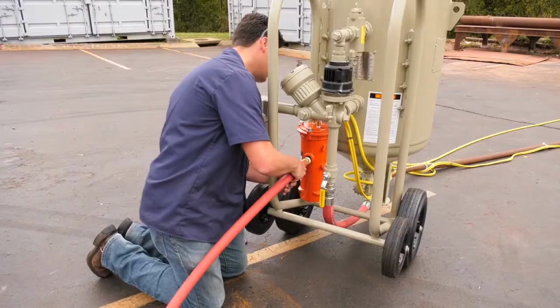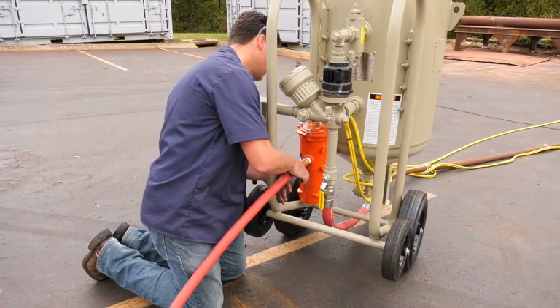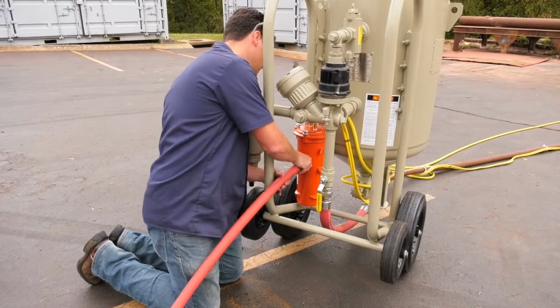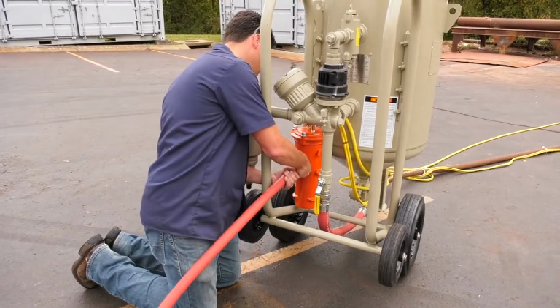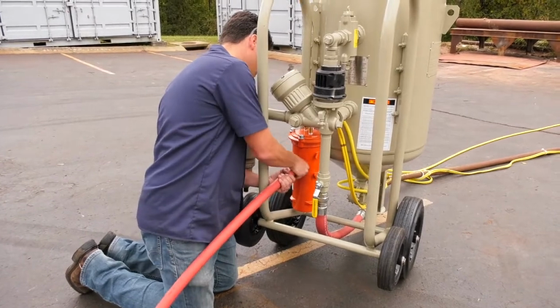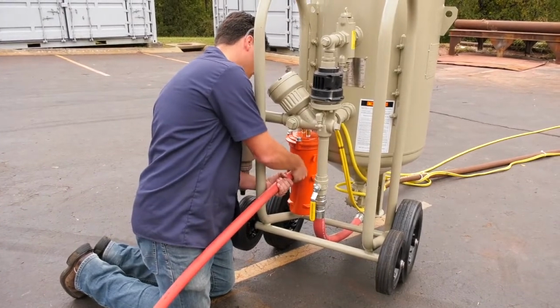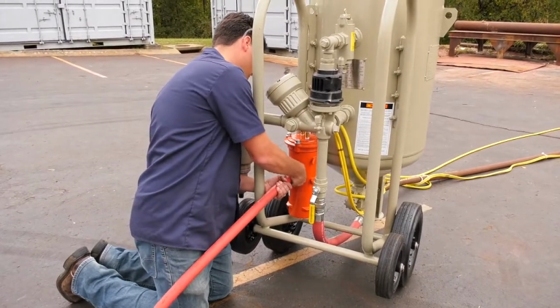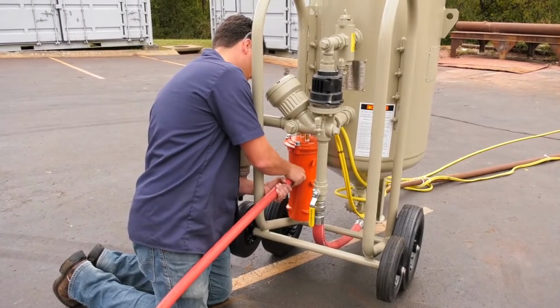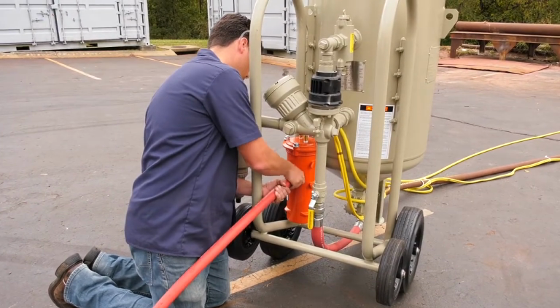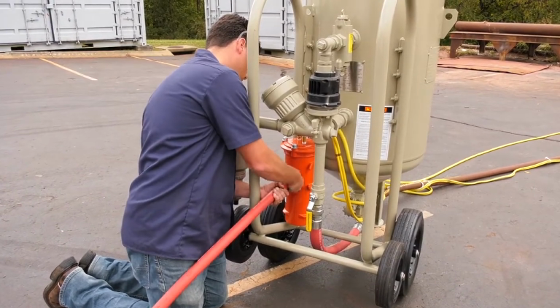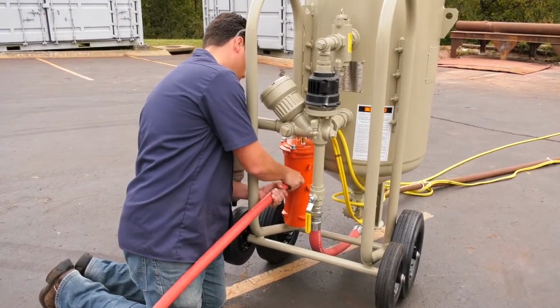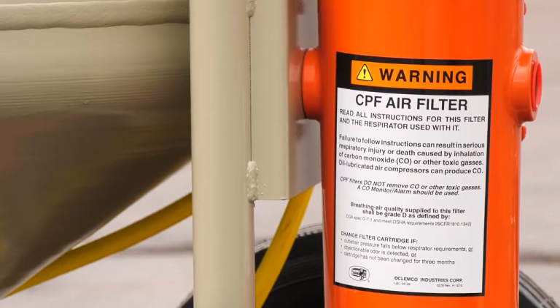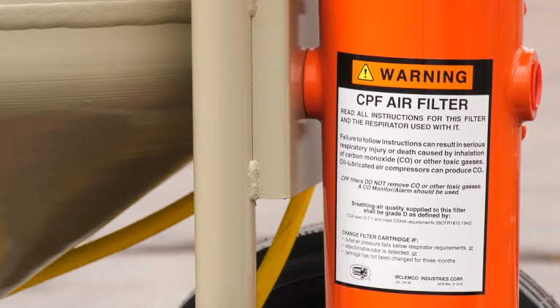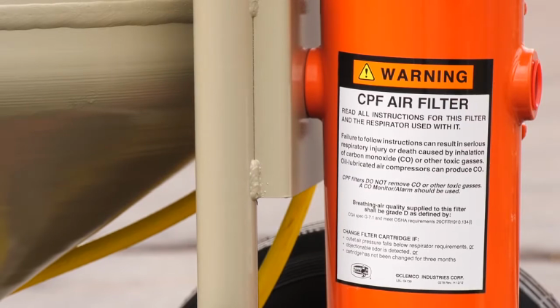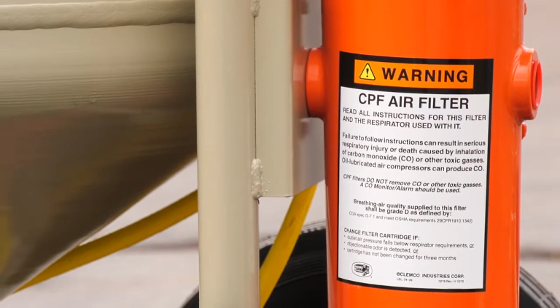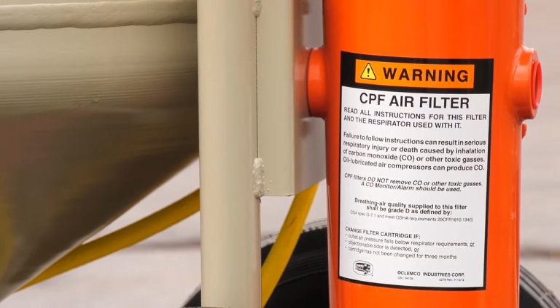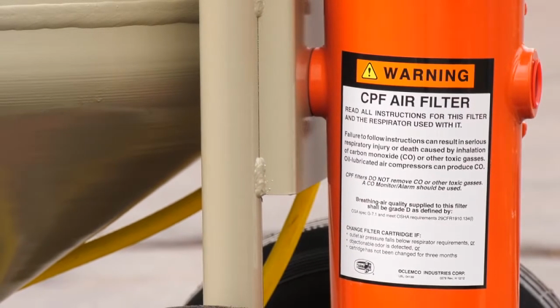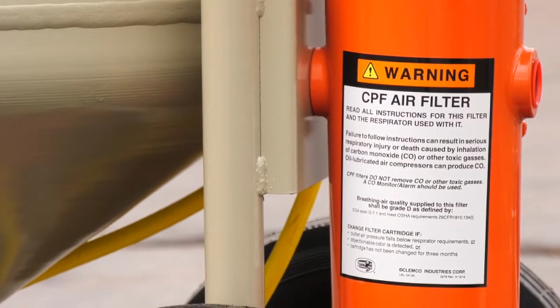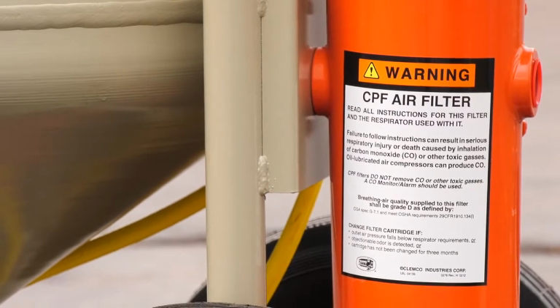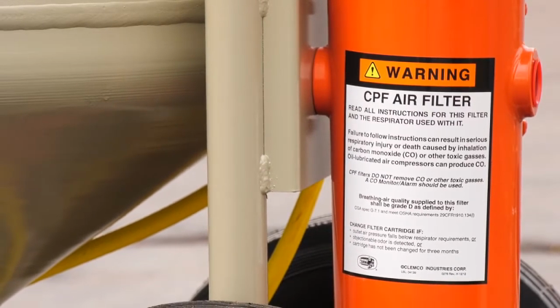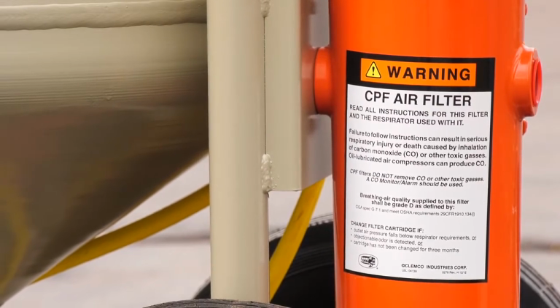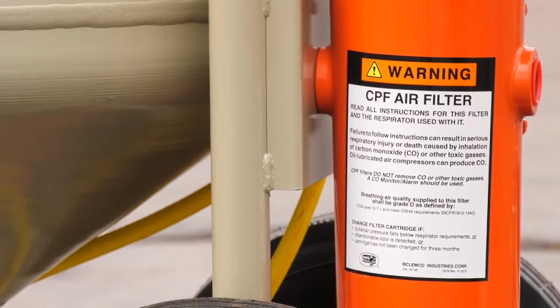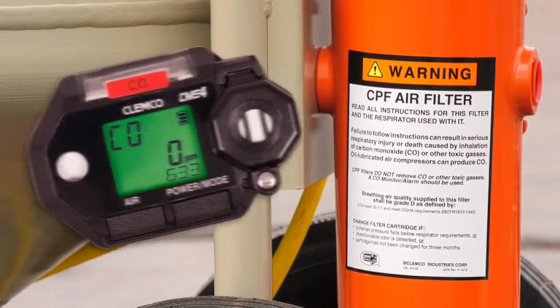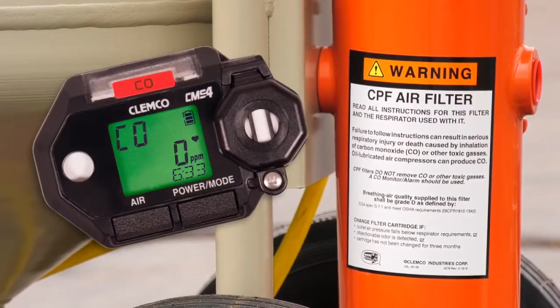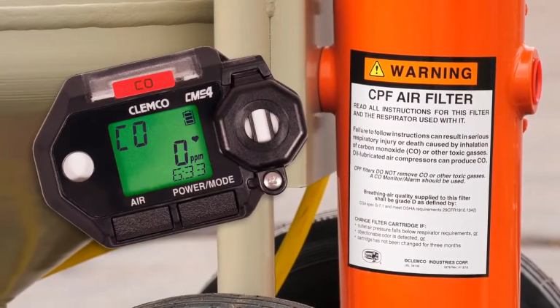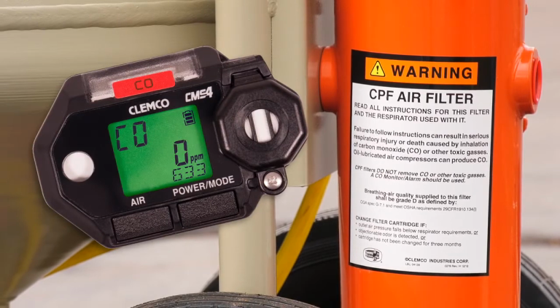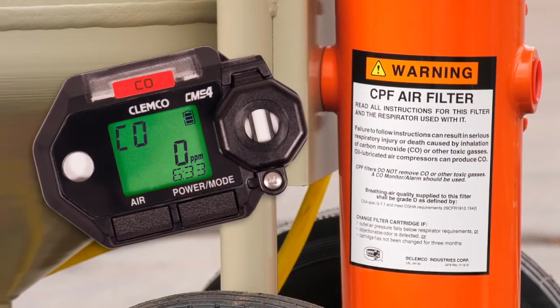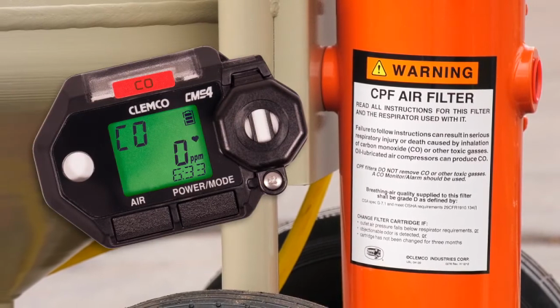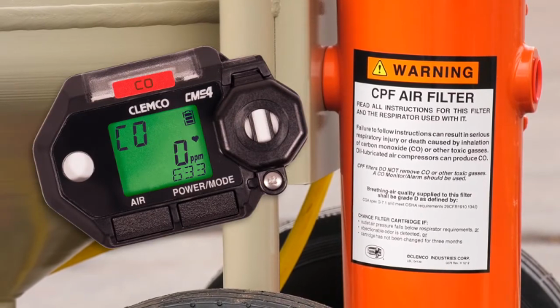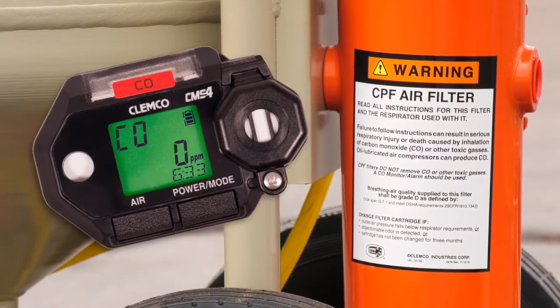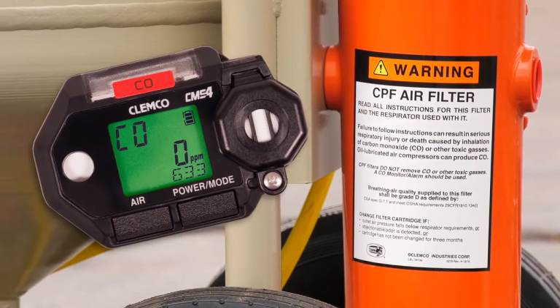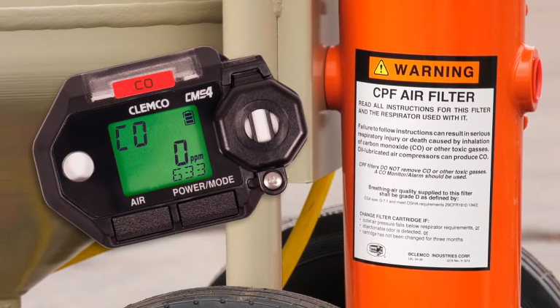Unroll the air filter supply hose and connect it to the CPF filter. Remember, OSHA requires that grade D breathing air be supplied to the CPF filter and a CO monitor to be used to monitor the air being supplied to the respirator.